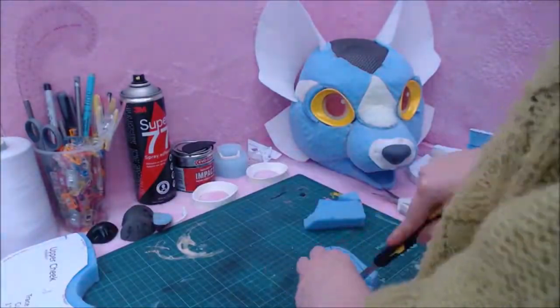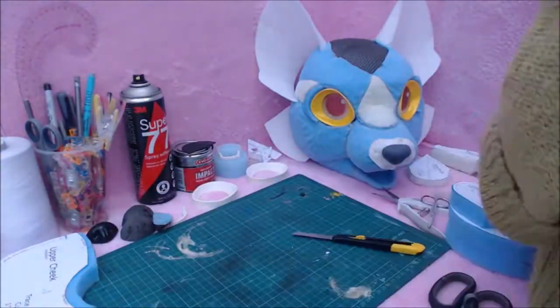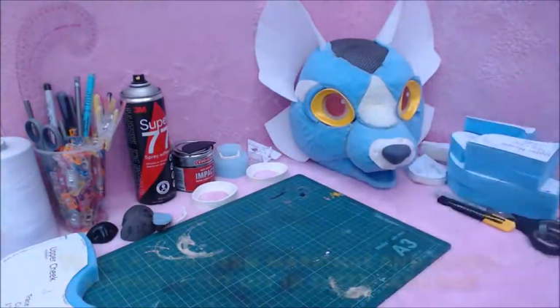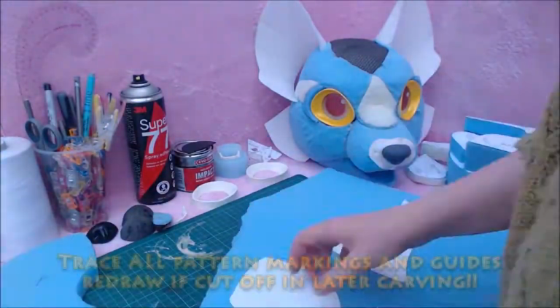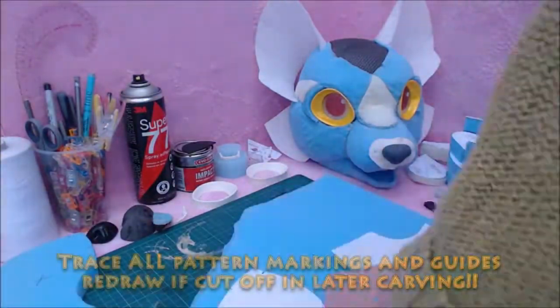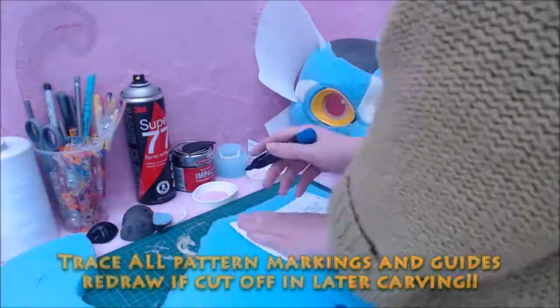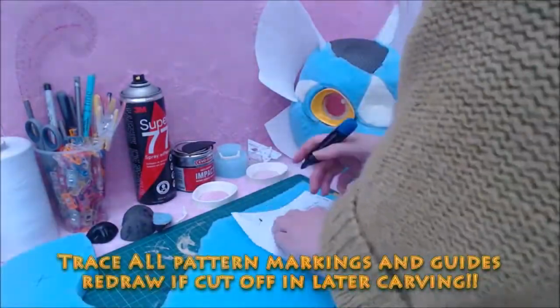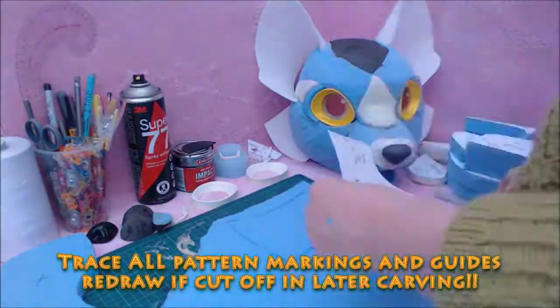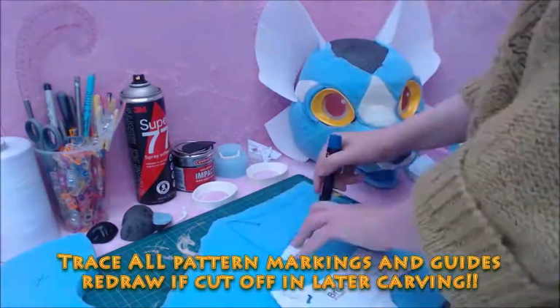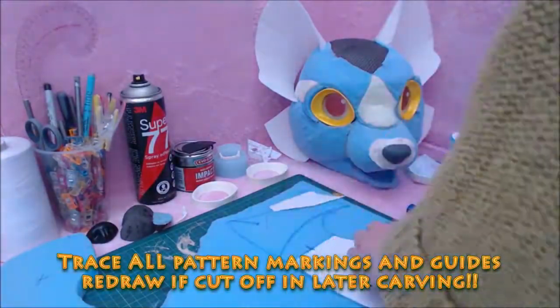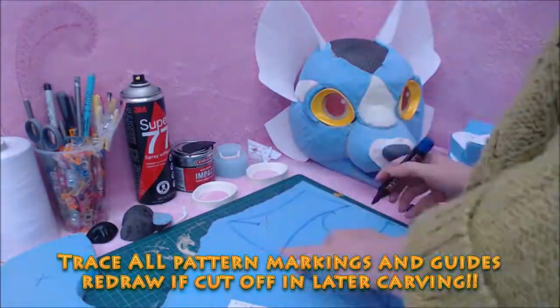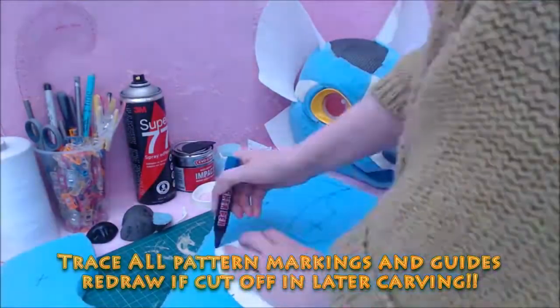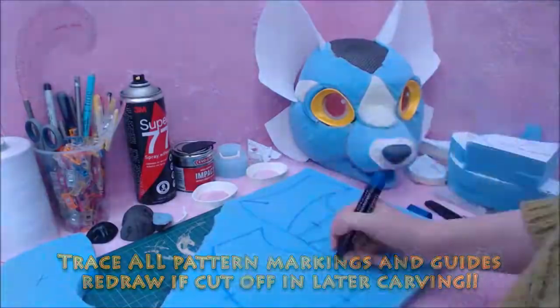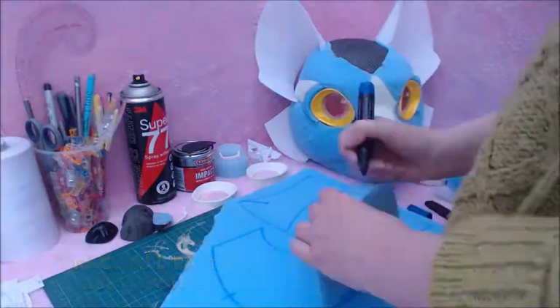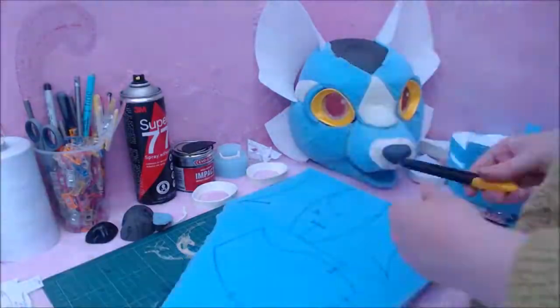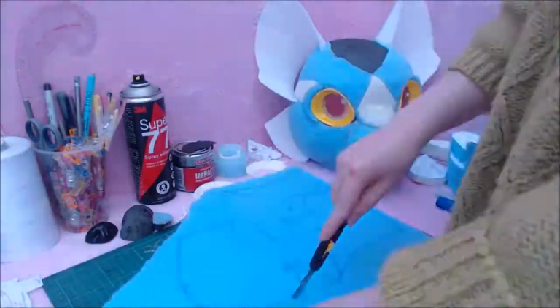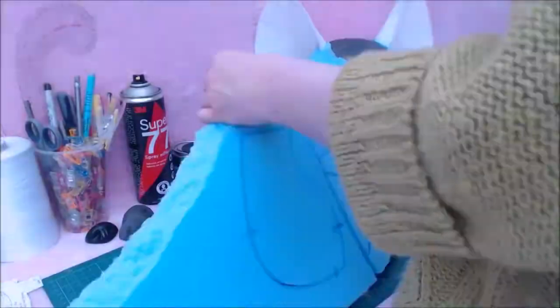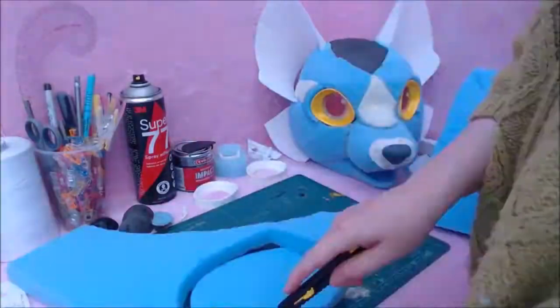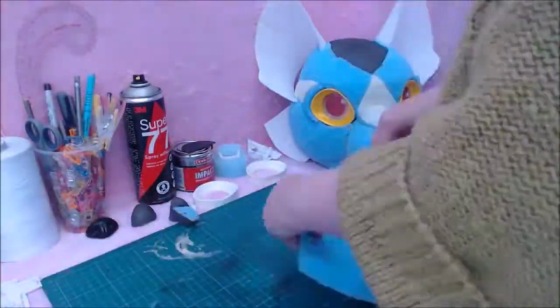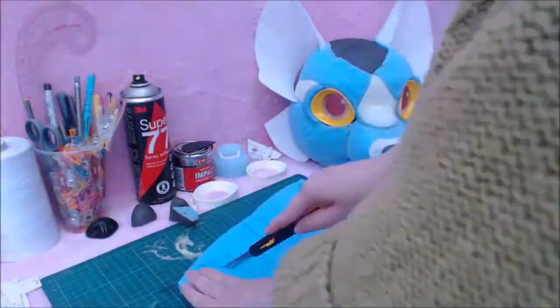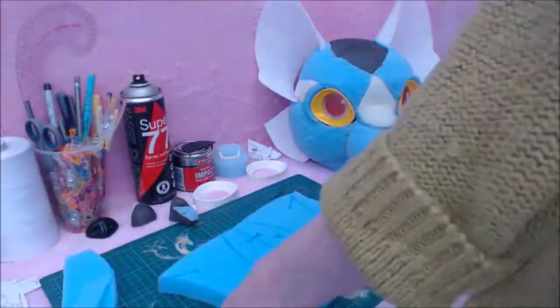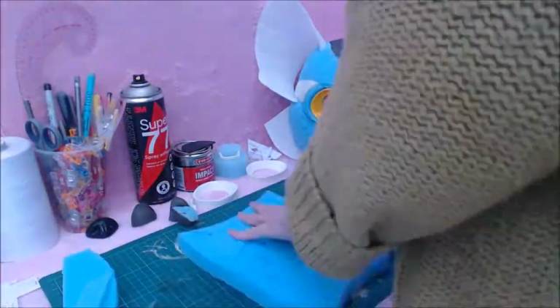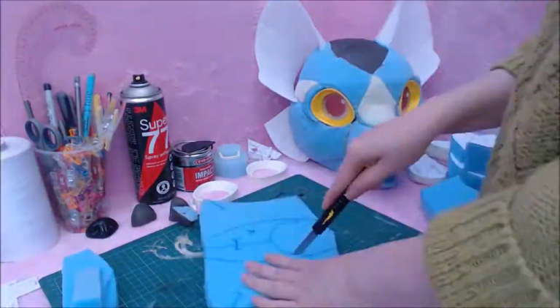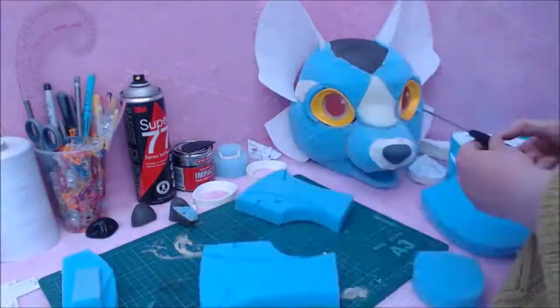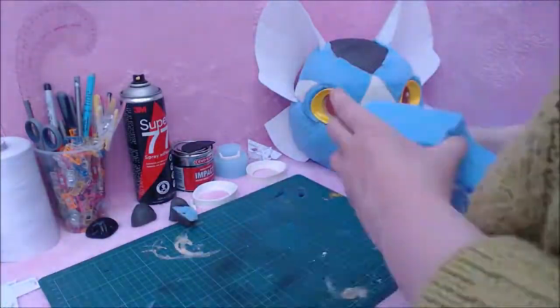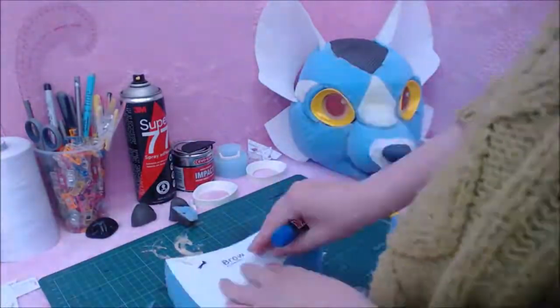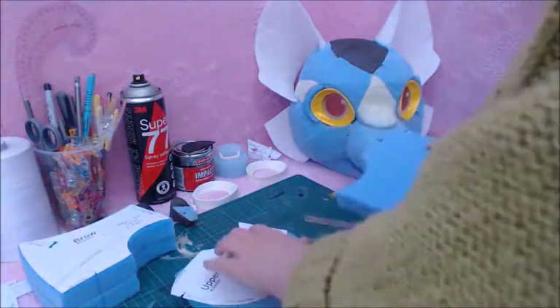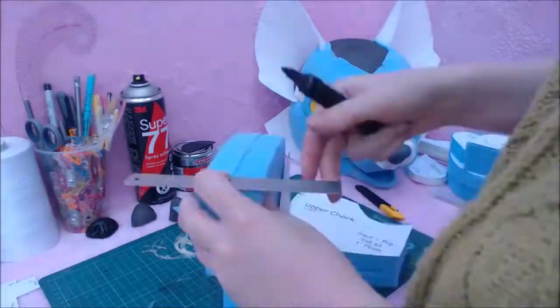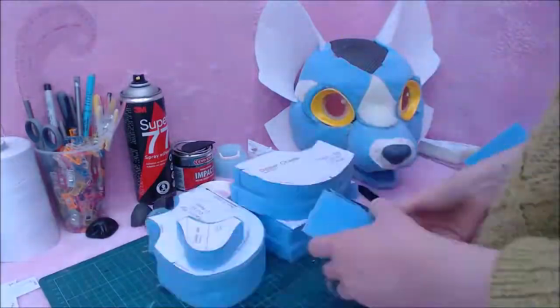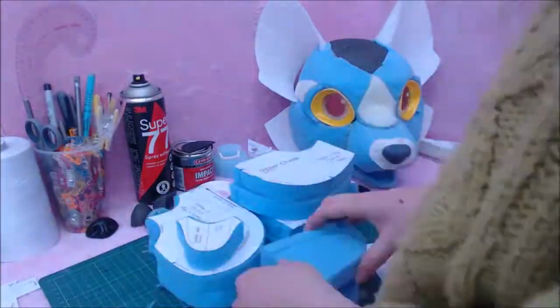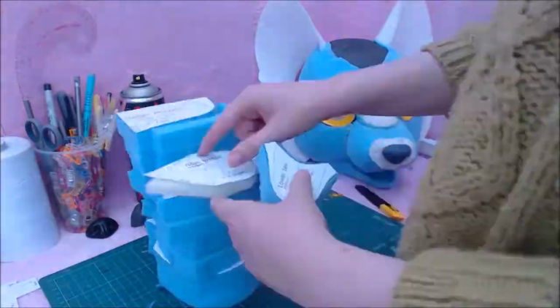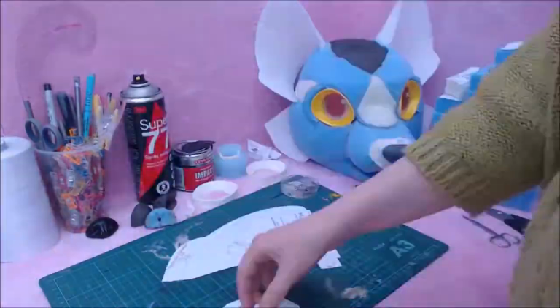You will need to transfer all of the pattern markings onto the foam as well — for example the cuff top marks on the upper muzzle. Tracing the centre line is a must too. This will help with your symmetry.